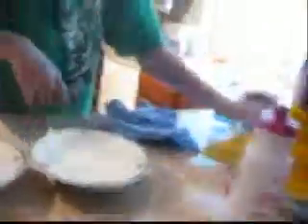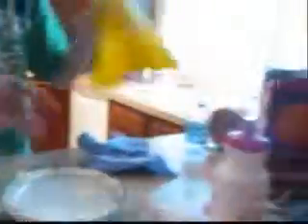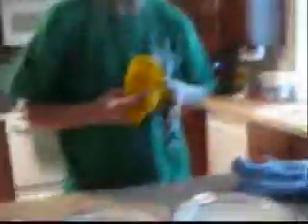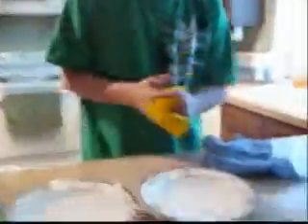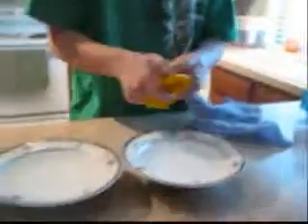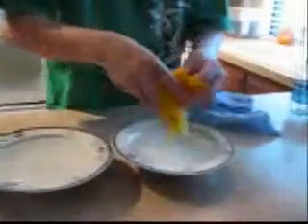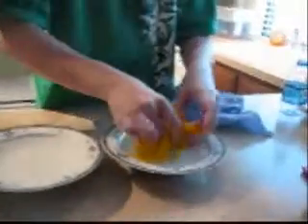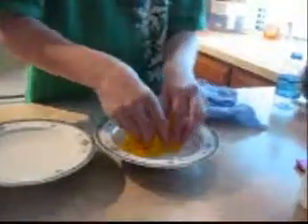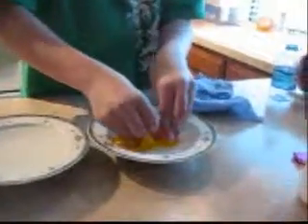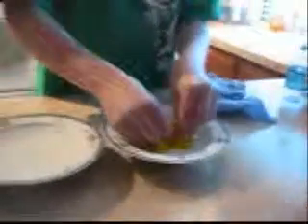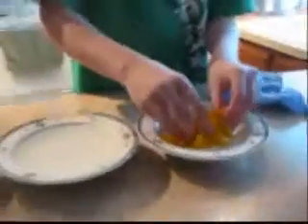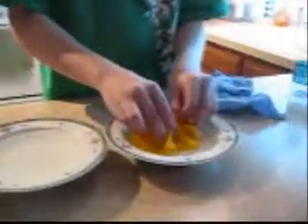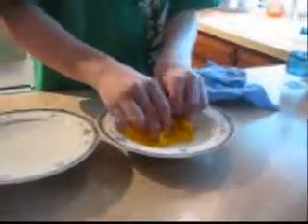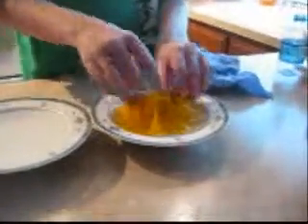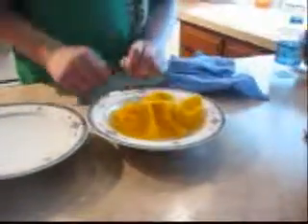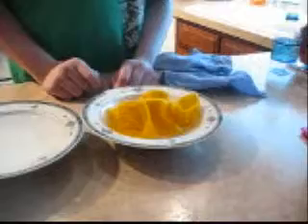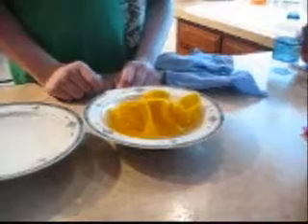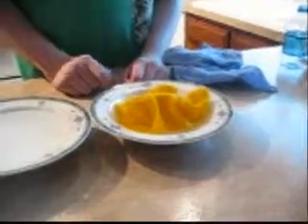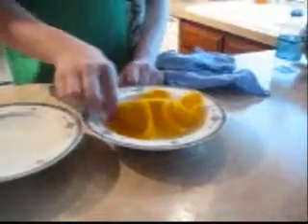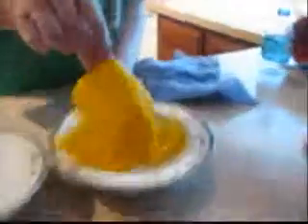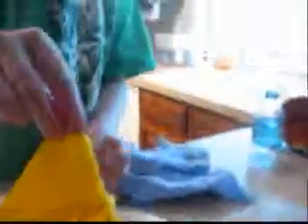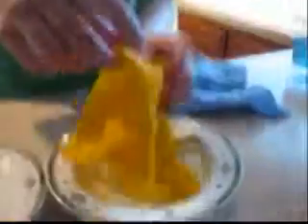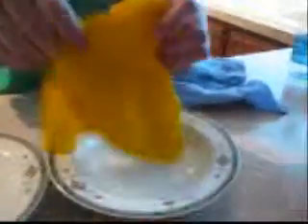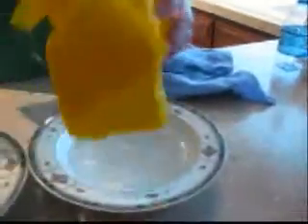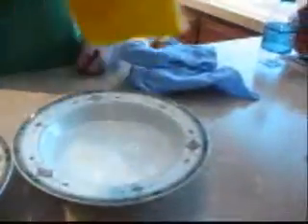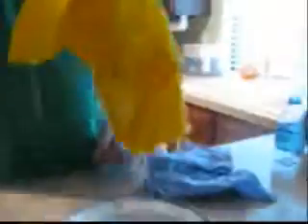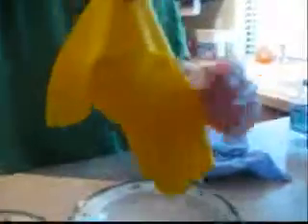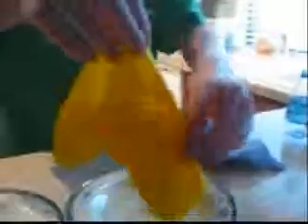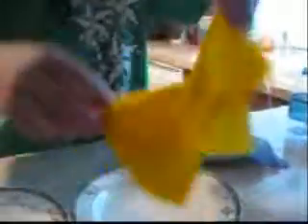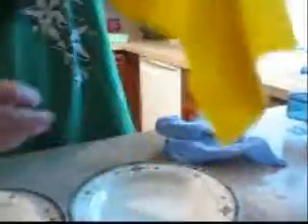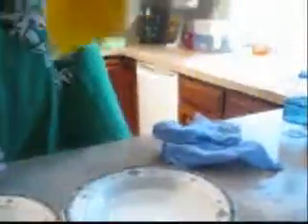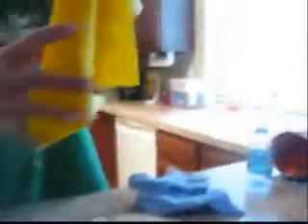First, here's the bowl we're going to use for the real ShamWow. Let's see how much it actually sucks up. Okay, I guess it got some, but here we go. I'm sure it doesn't drip at all.